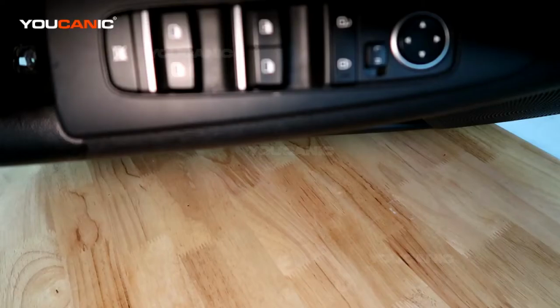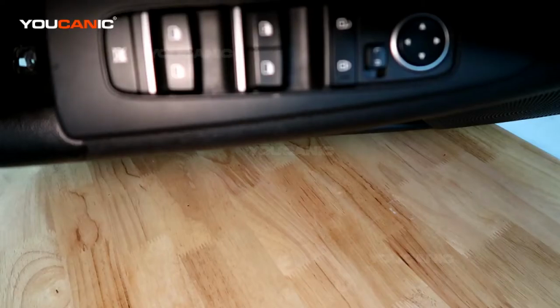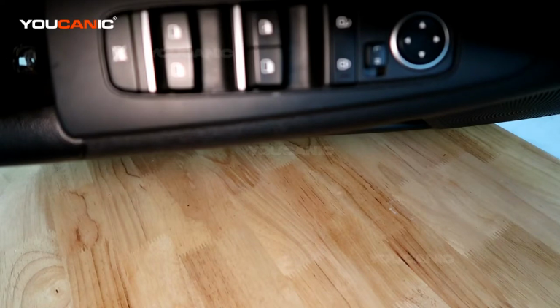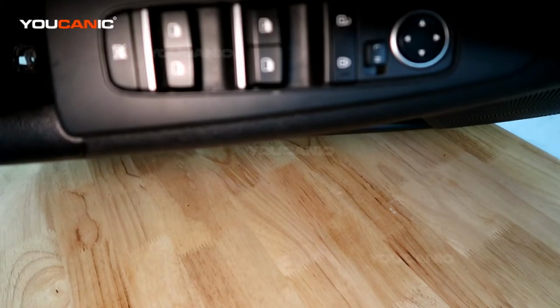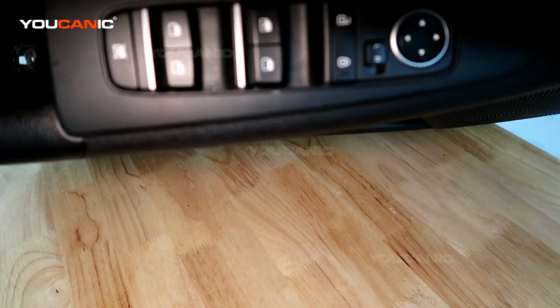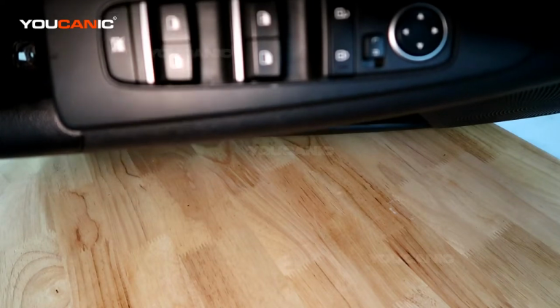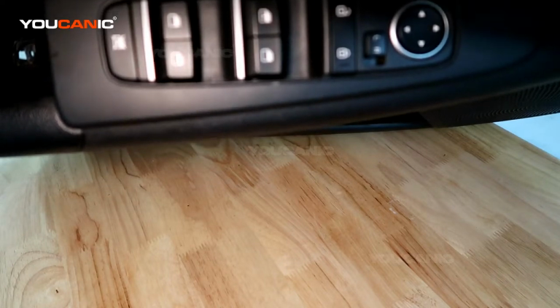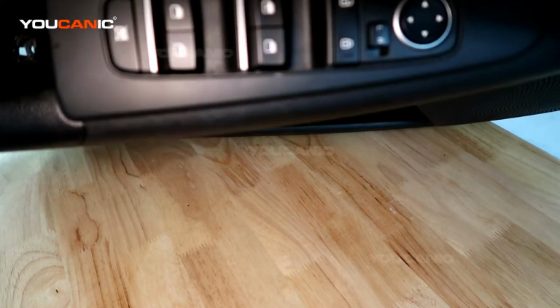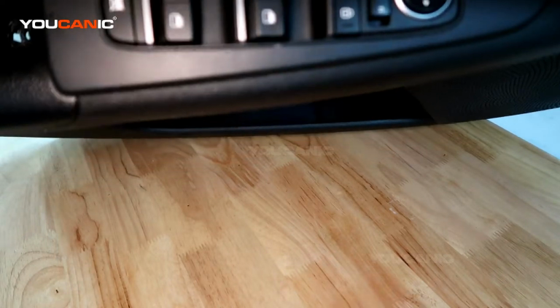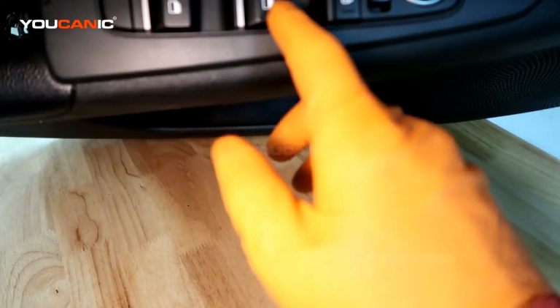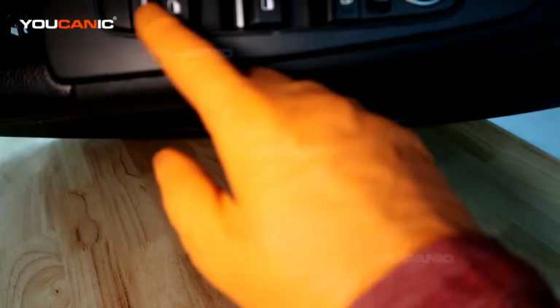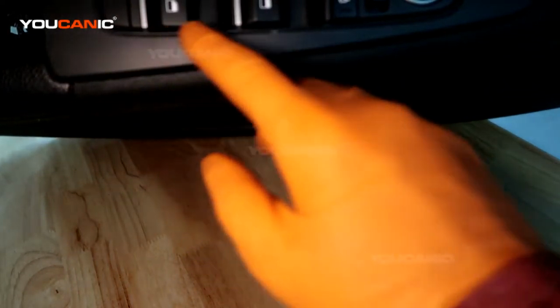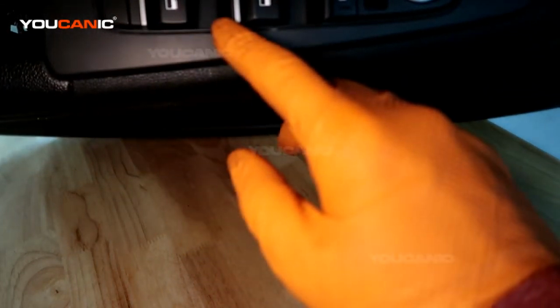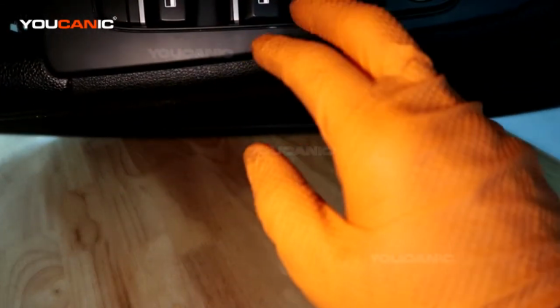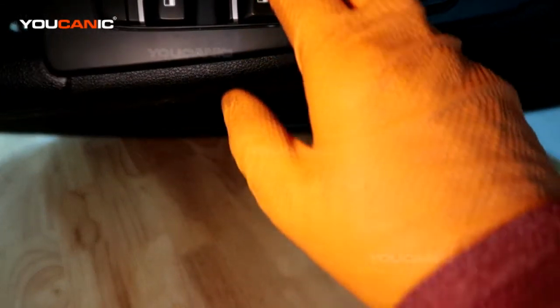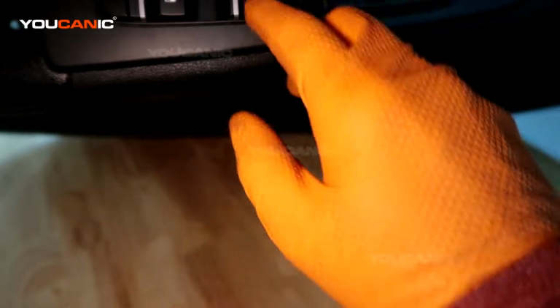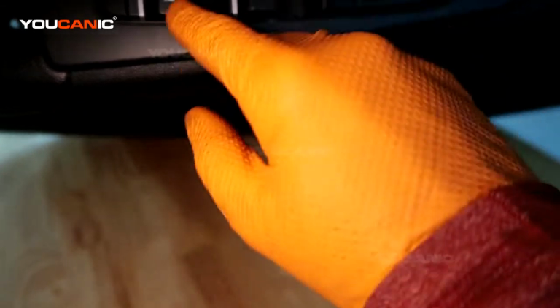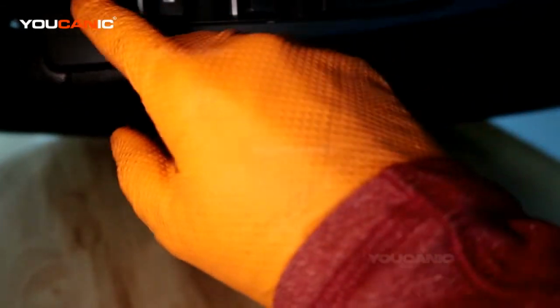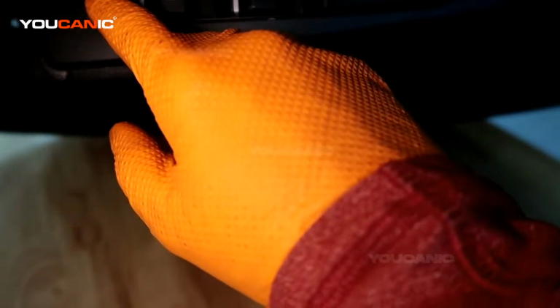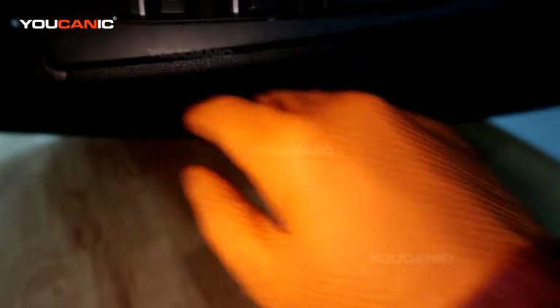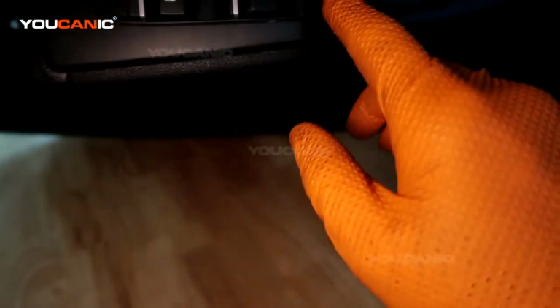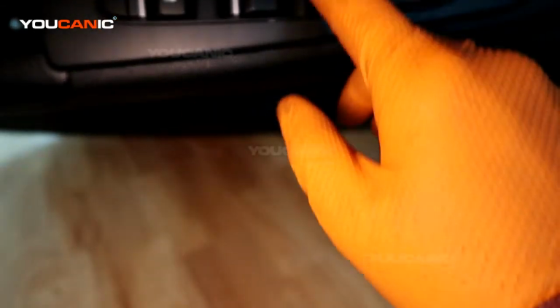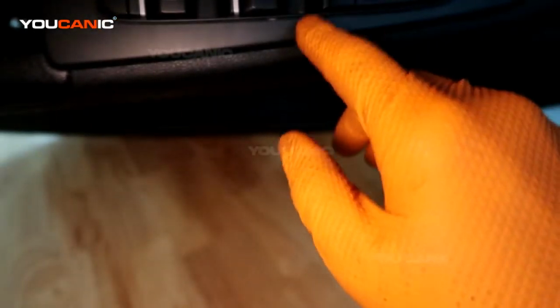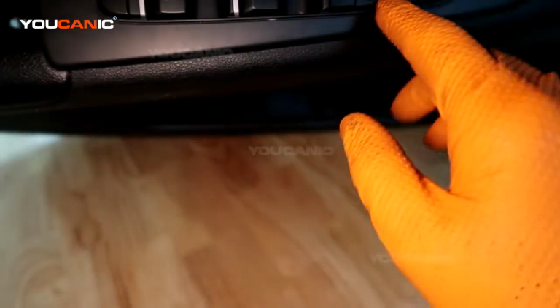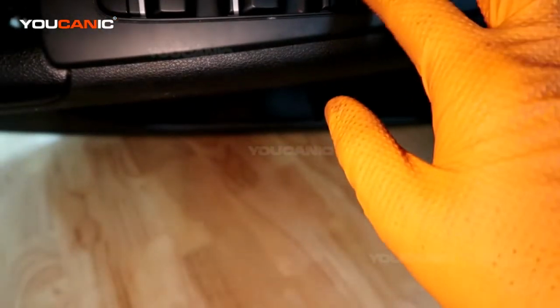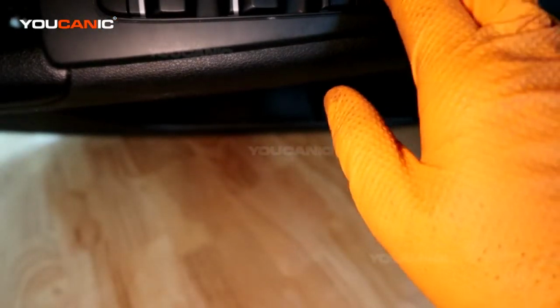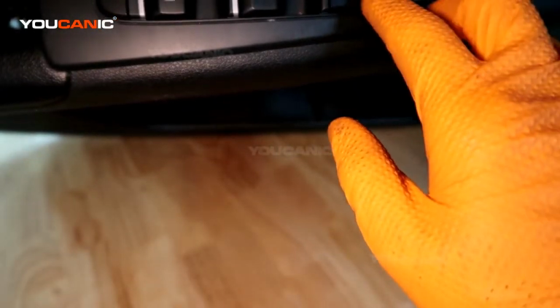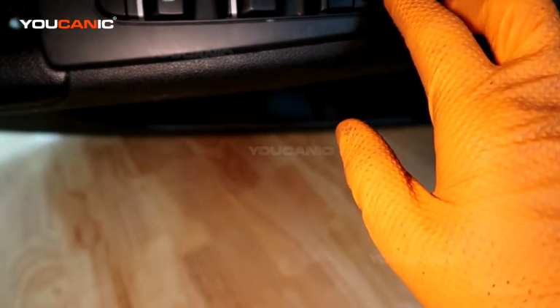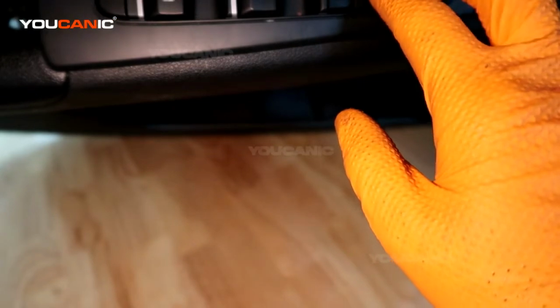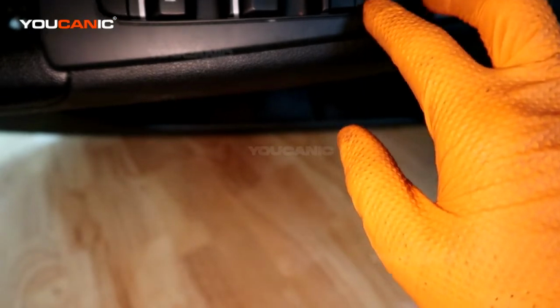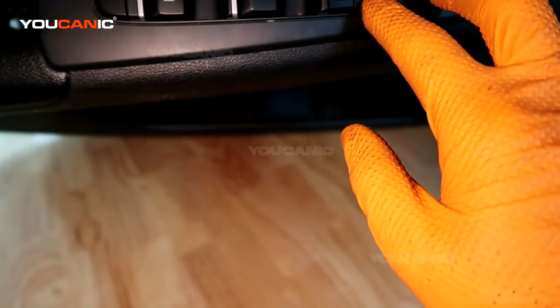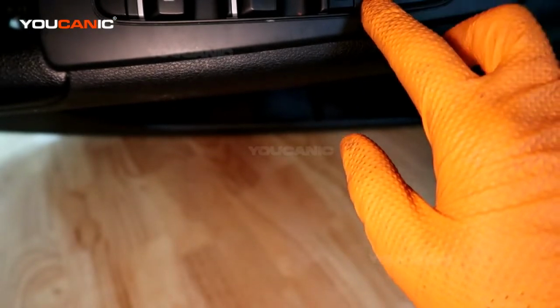Welcome to Youcanic. Today we're going to go over how you would replace the window switch — the windows up and down, the lock, the door lock, and the switch that controls your mirrors.